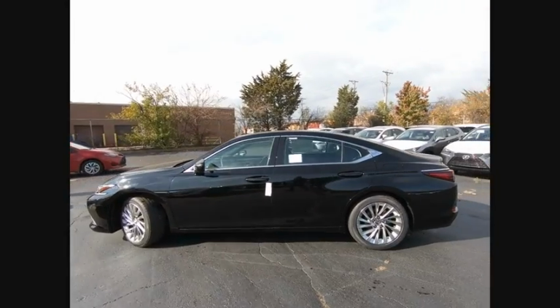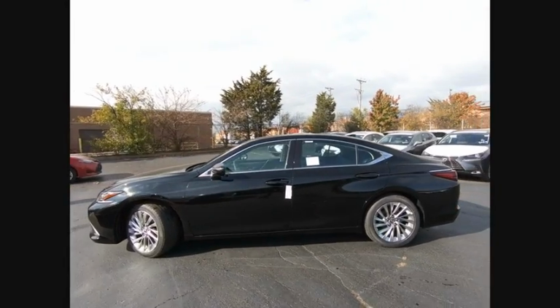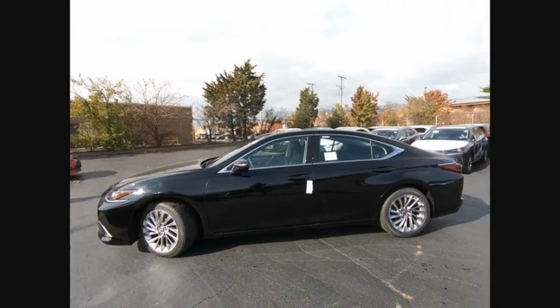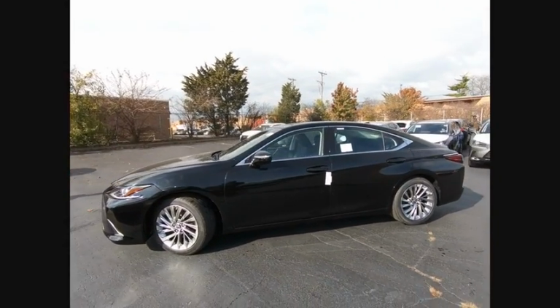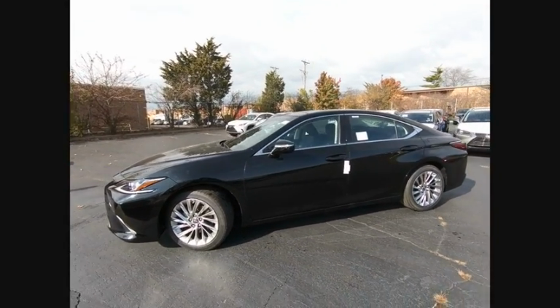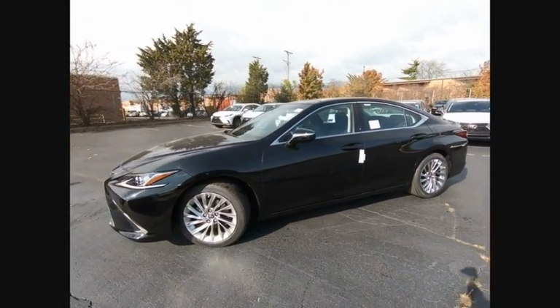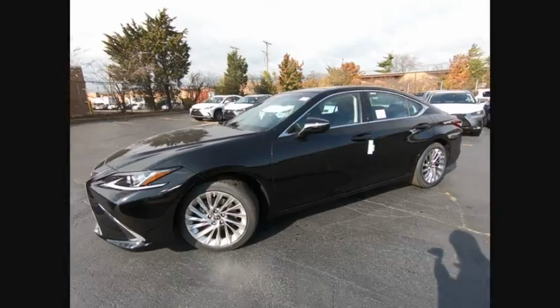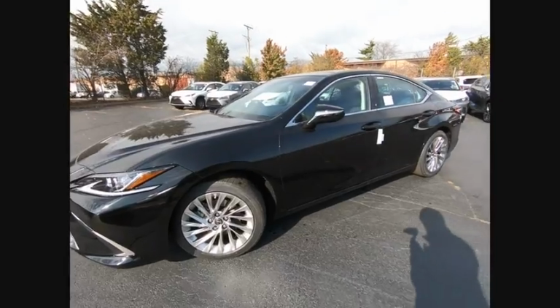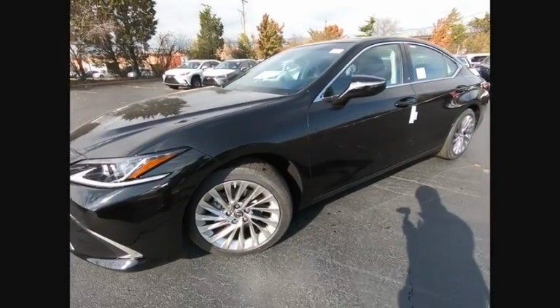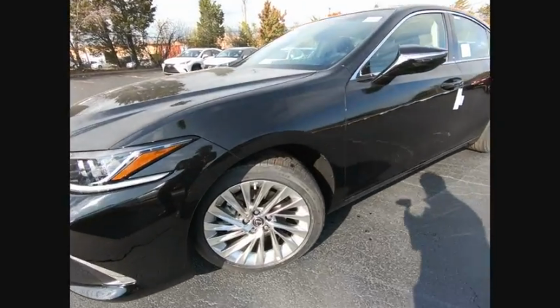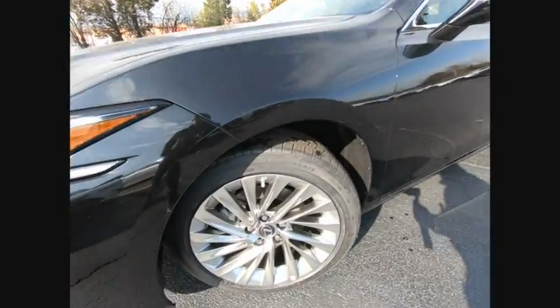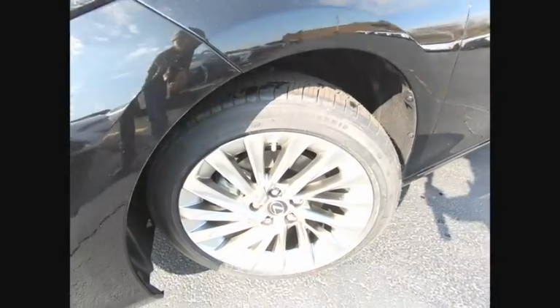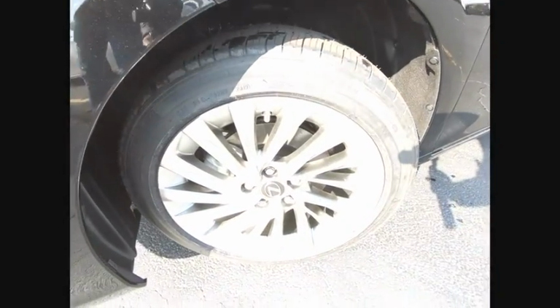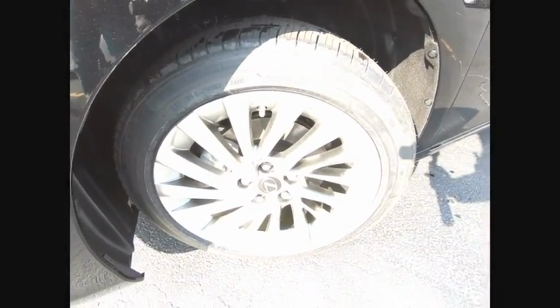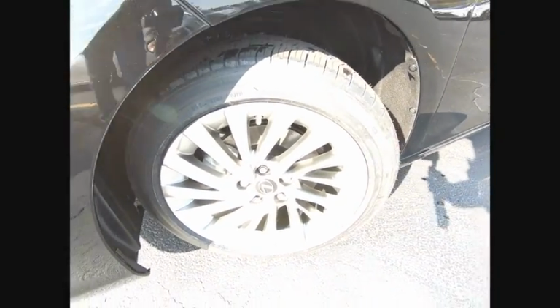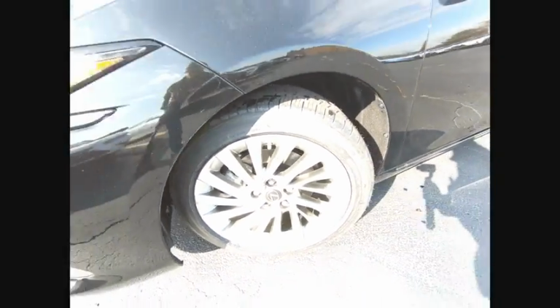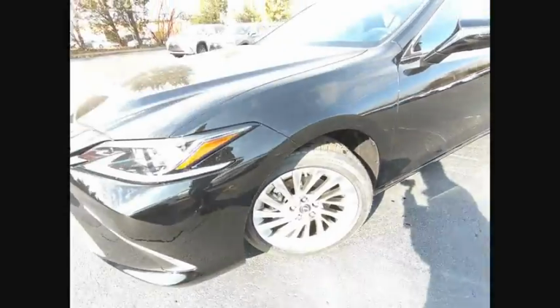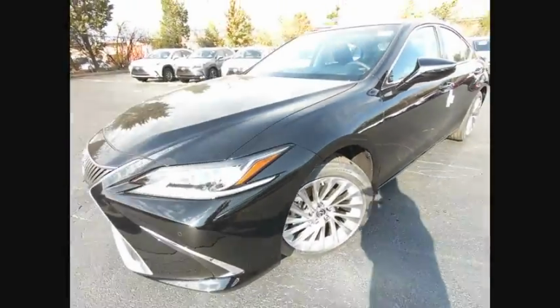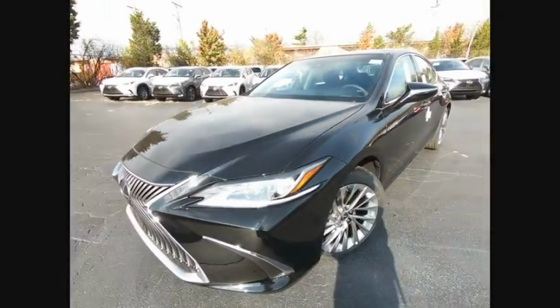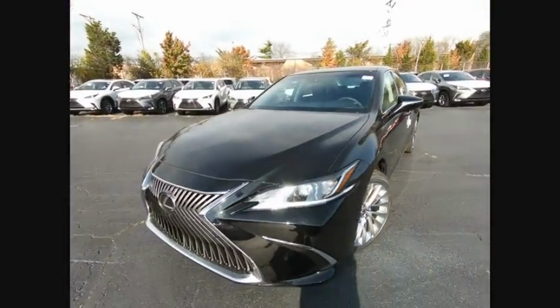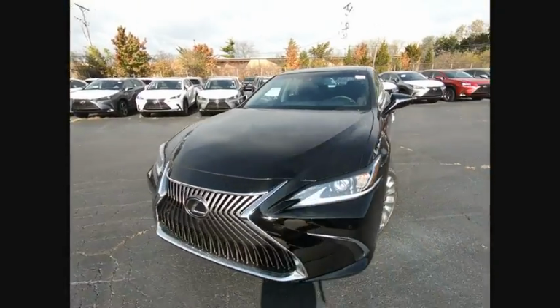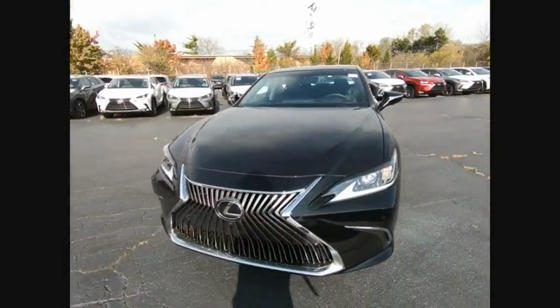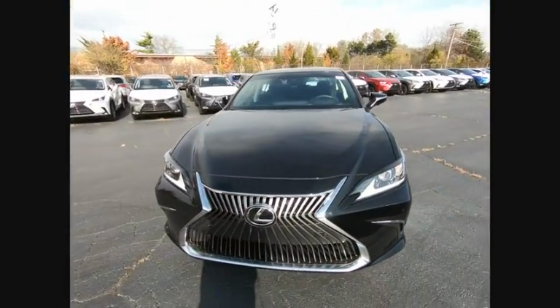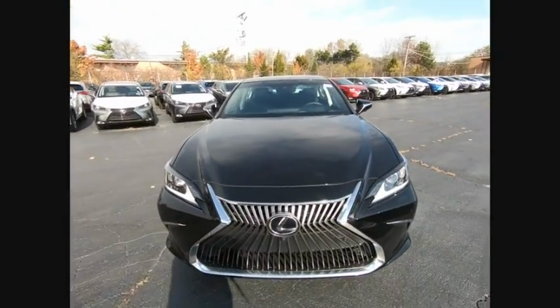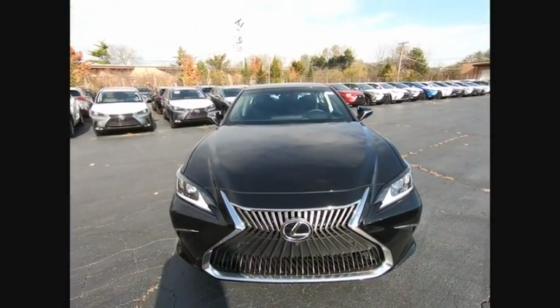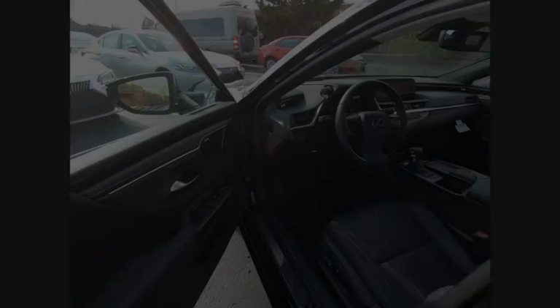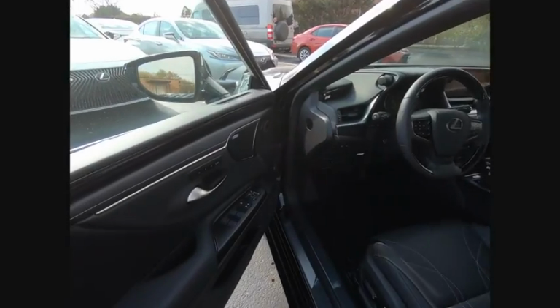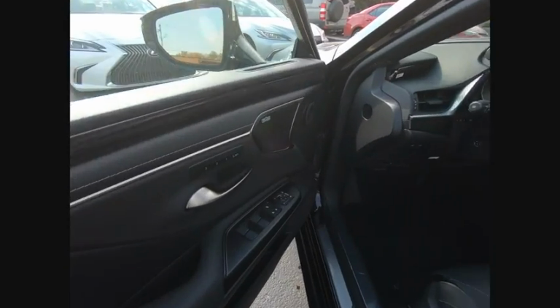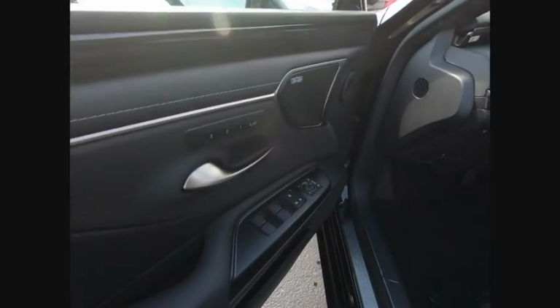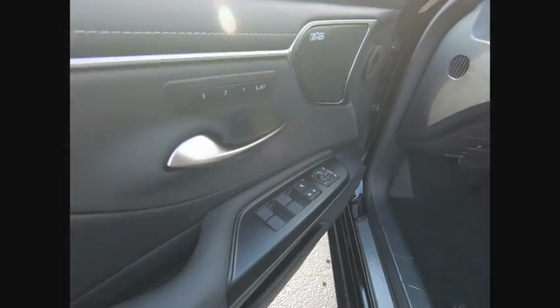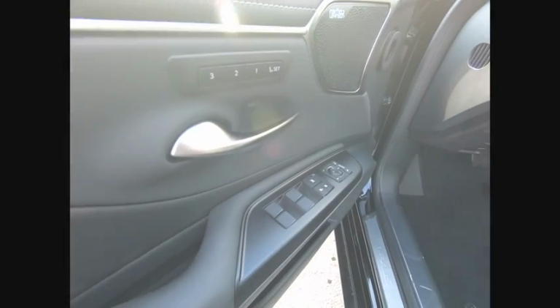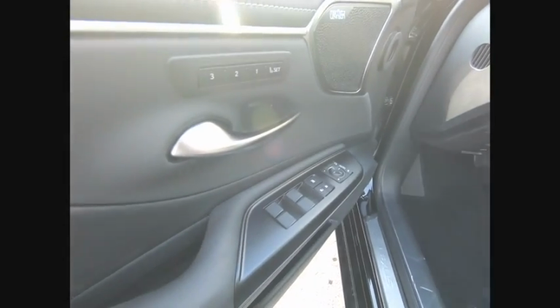Here are some of this vehicle's great options: power windows with safety reverse, traction control, stability control, power brakes, braking assist, ambient lighting, autonomous braking, rear view camera, leather upholstery, airbags, and front knee airbags.